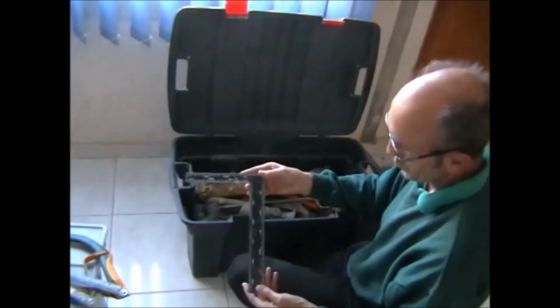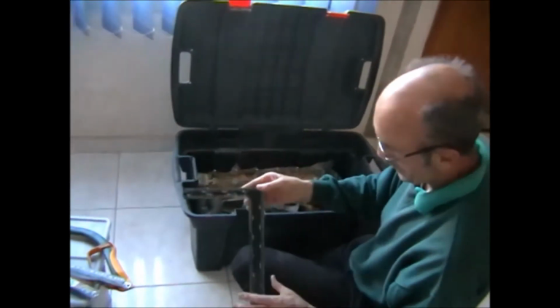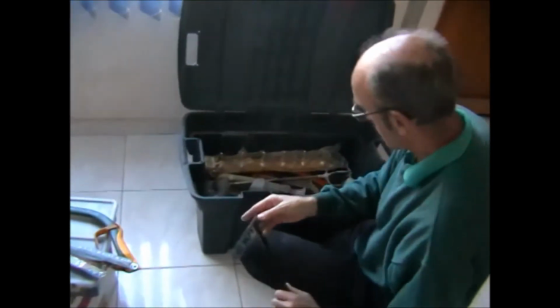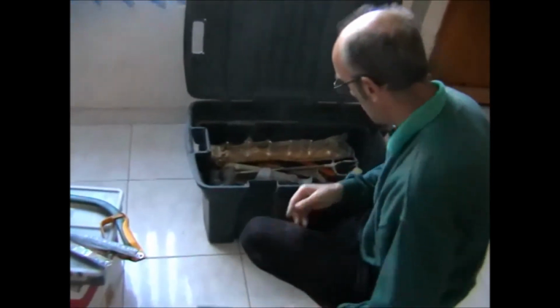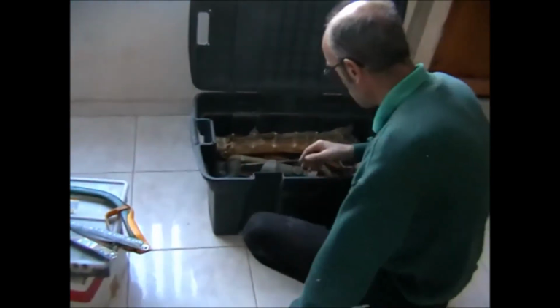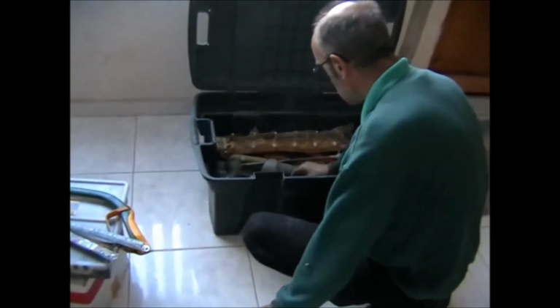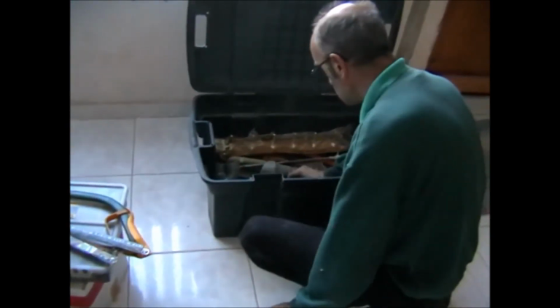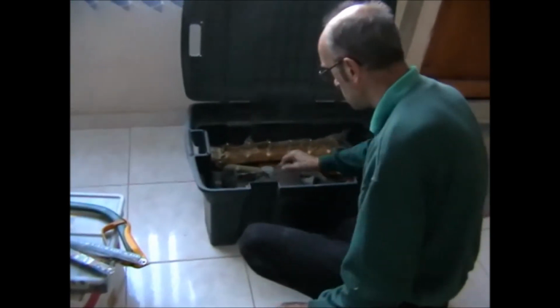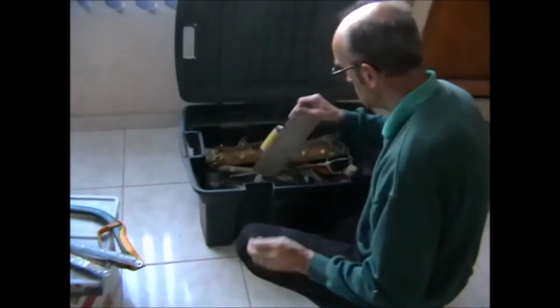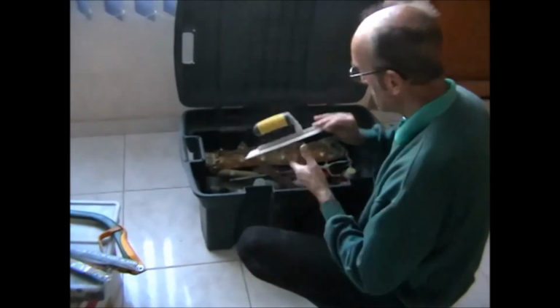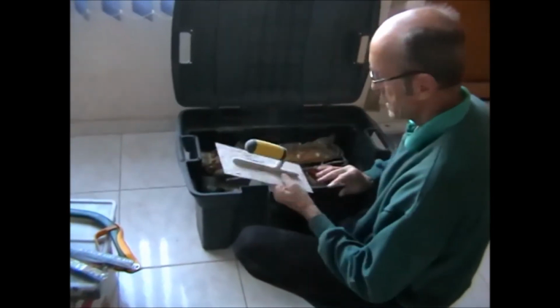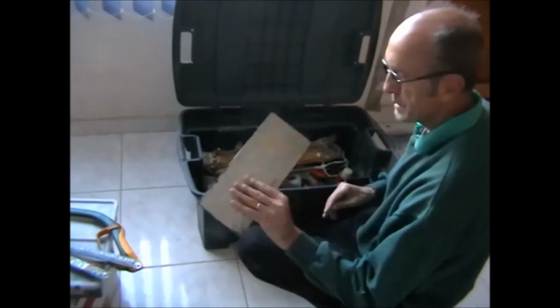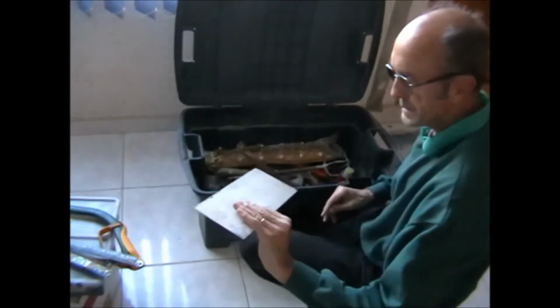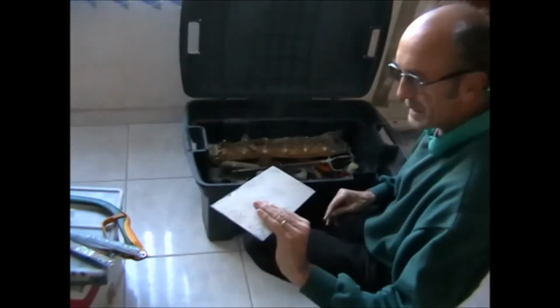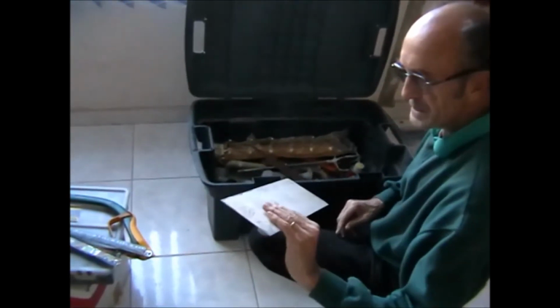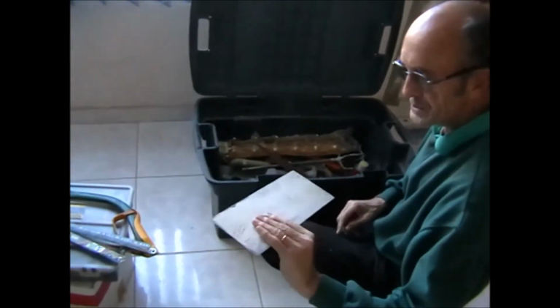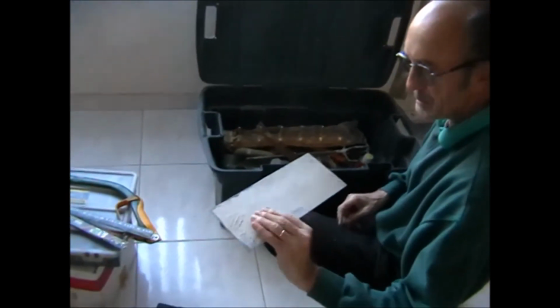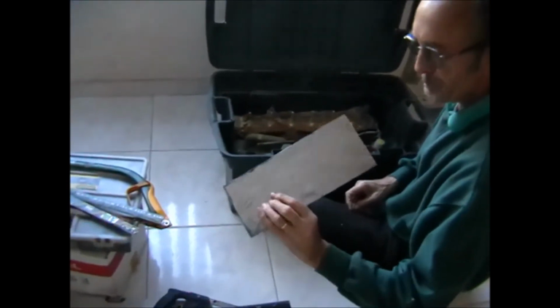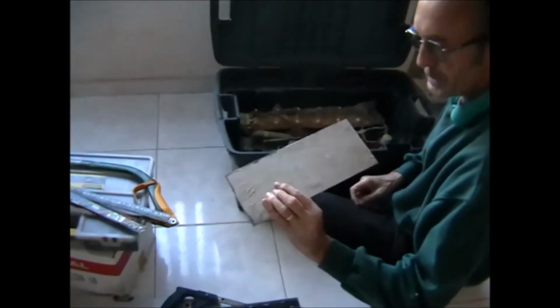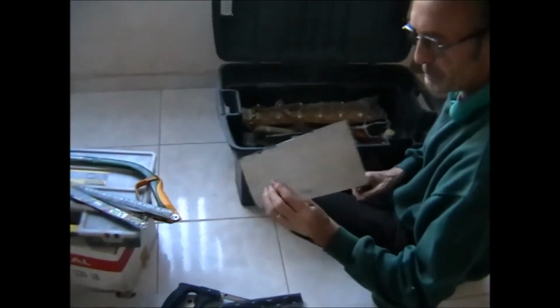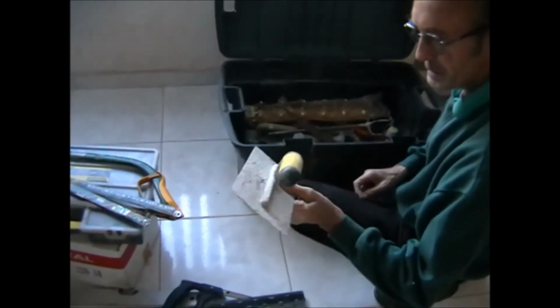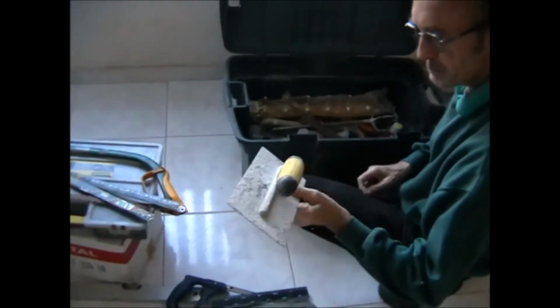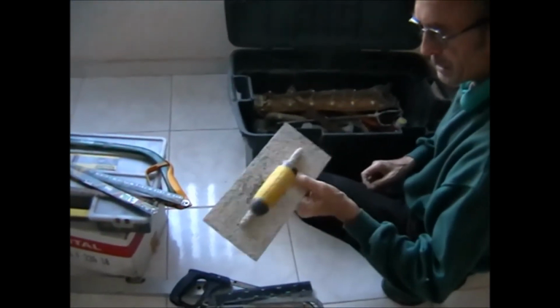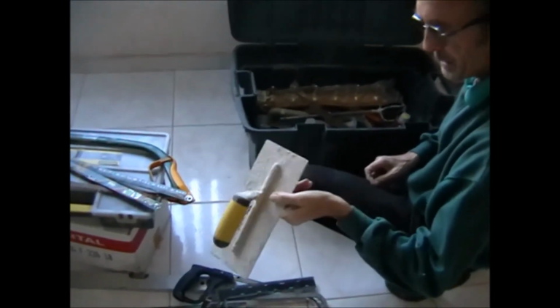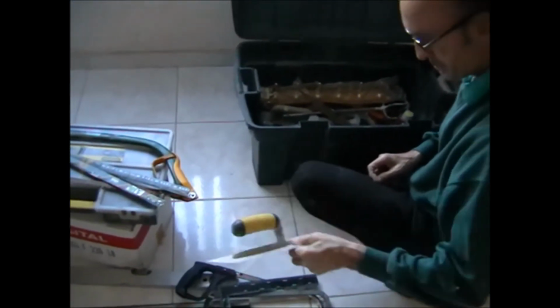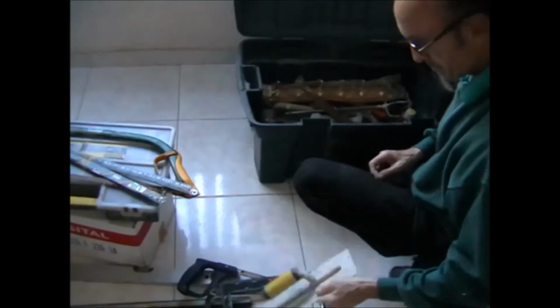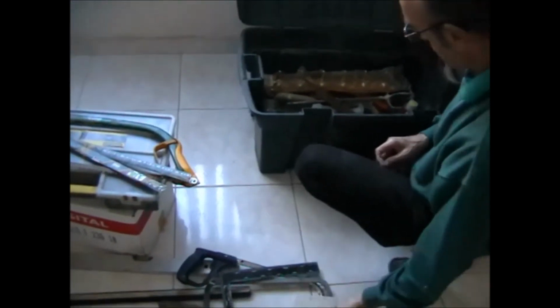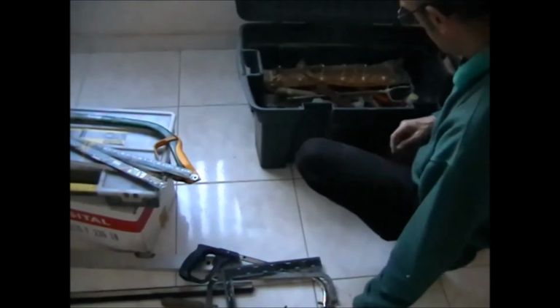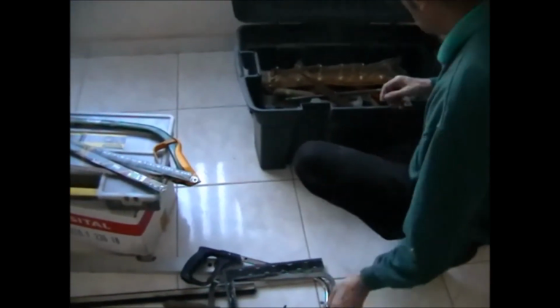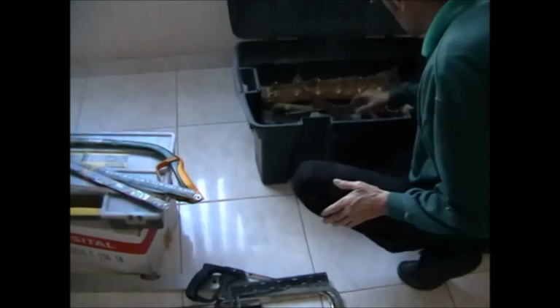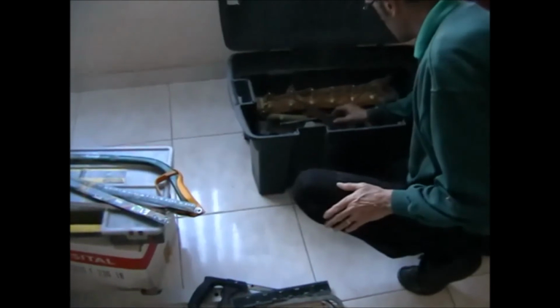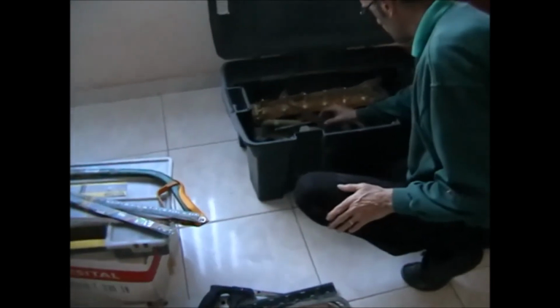Woodworking square. Yeah, it's a bit grubby, might clean up. We shall see.